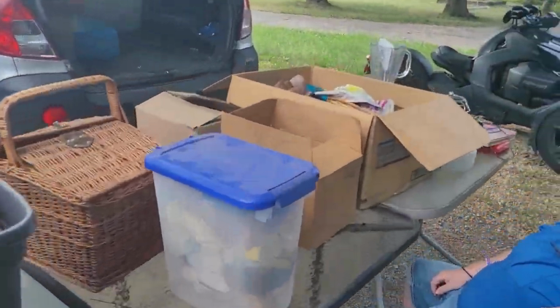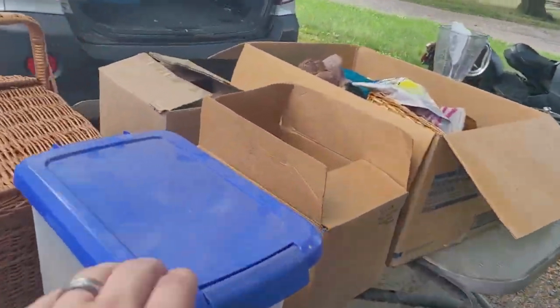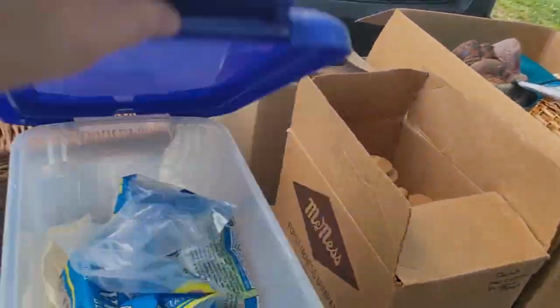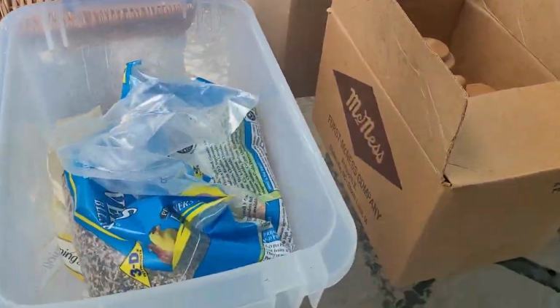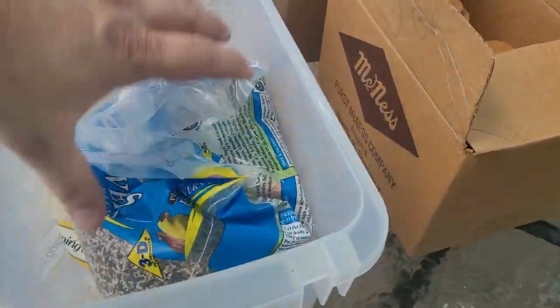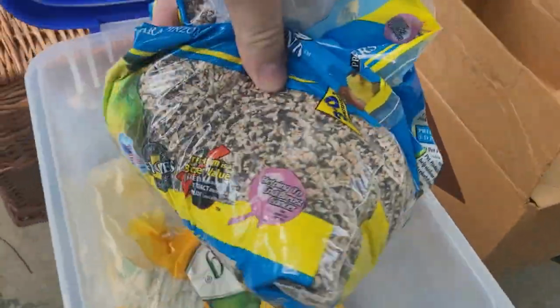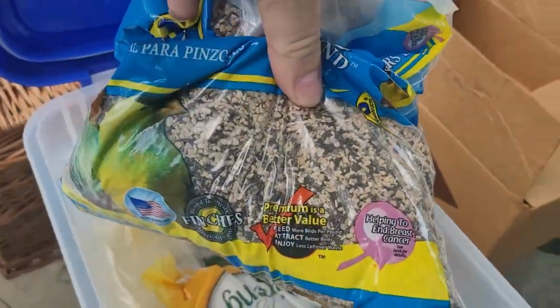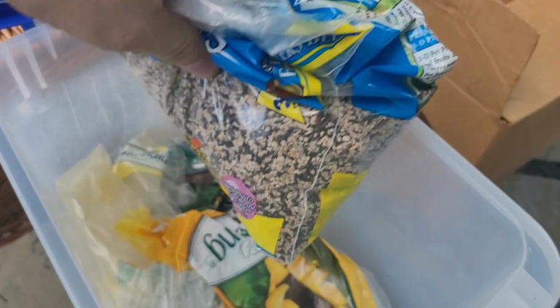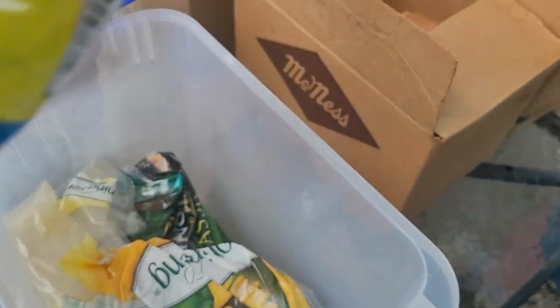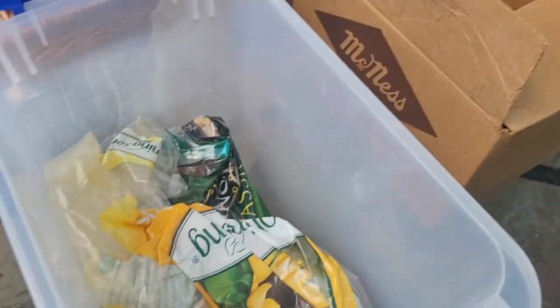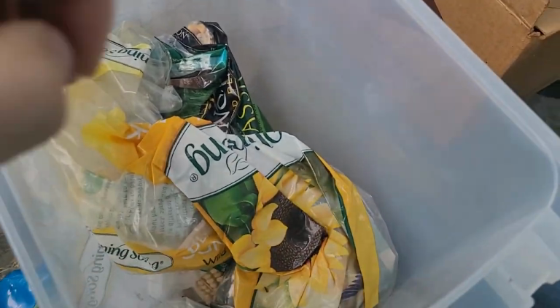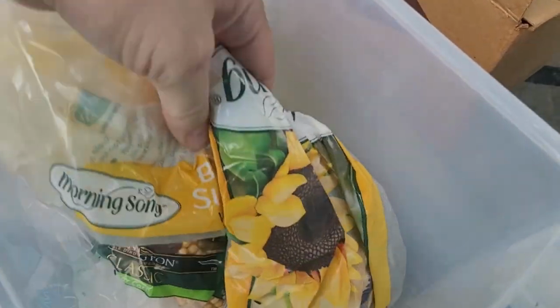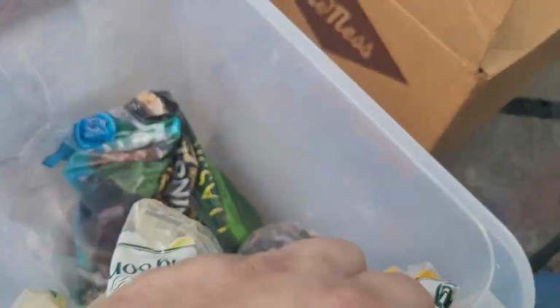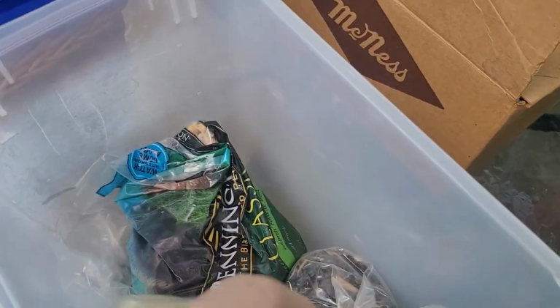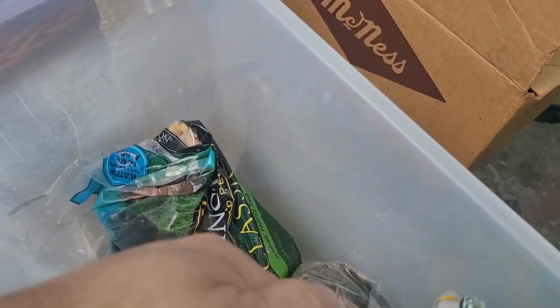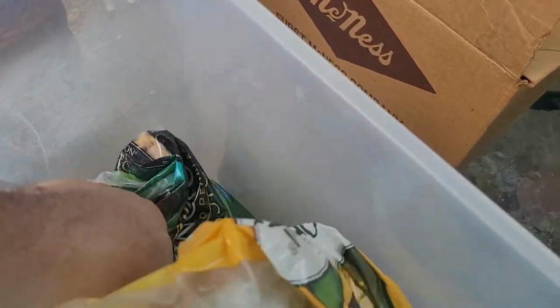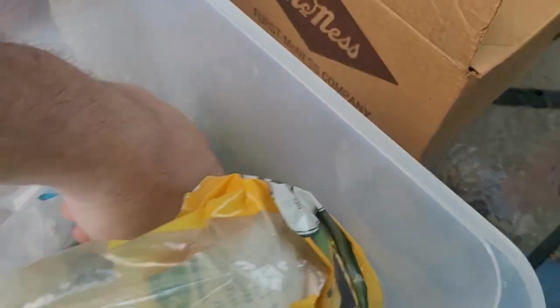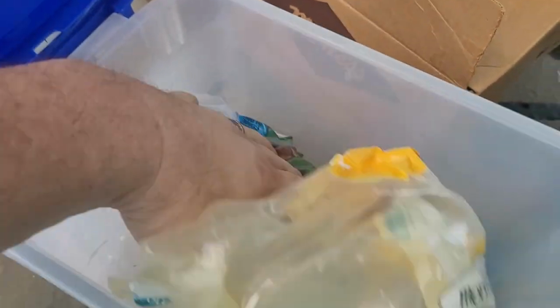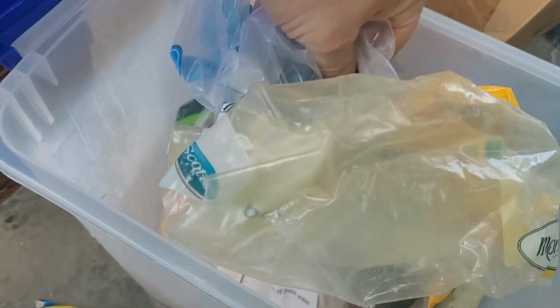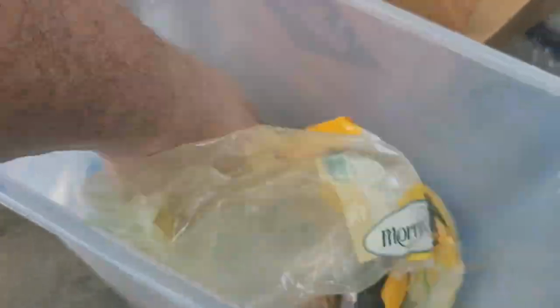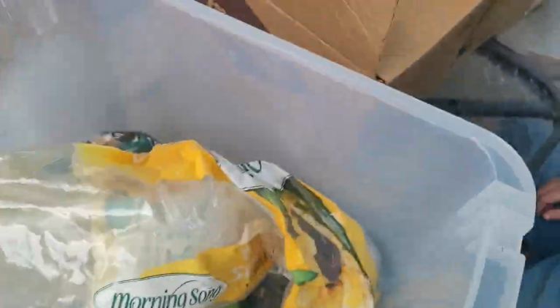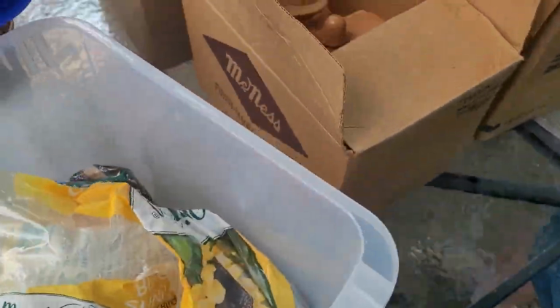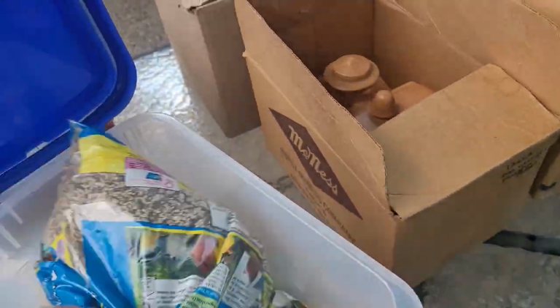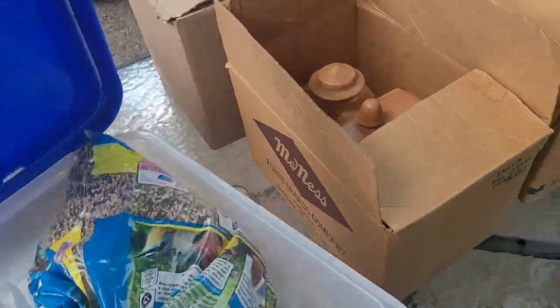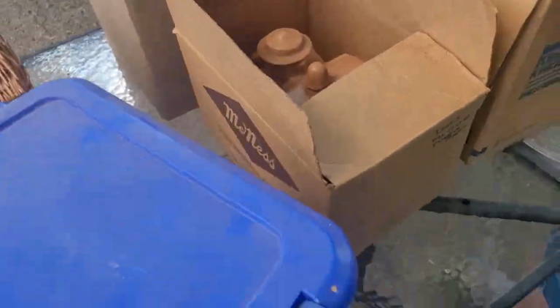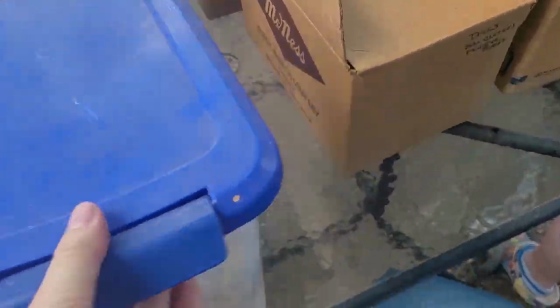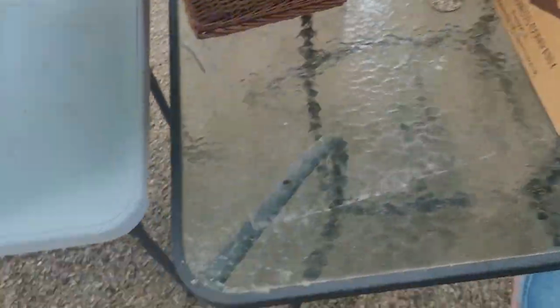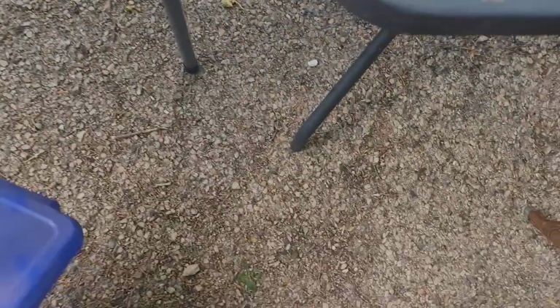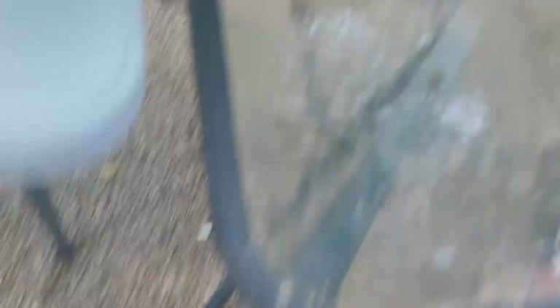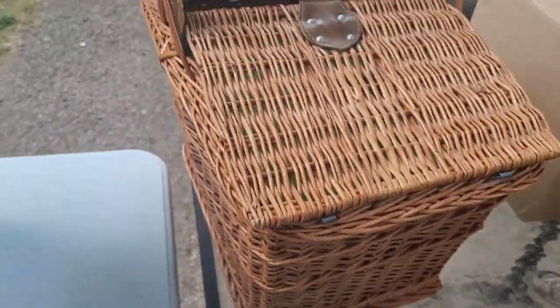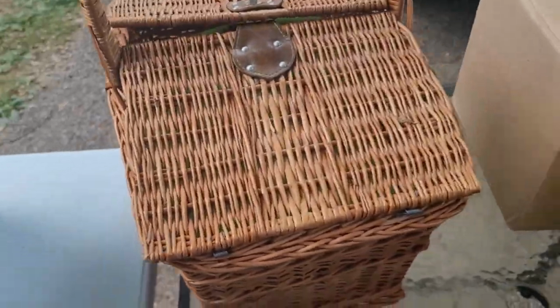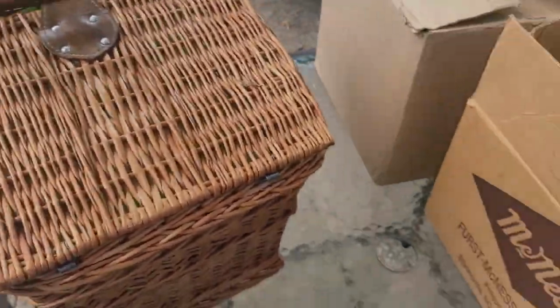We've got bird seed — which we can throw in the bird feeders — more bird seed, and corn for the squirrels. Okay, that was easy. I'll set this right over here out of the way.